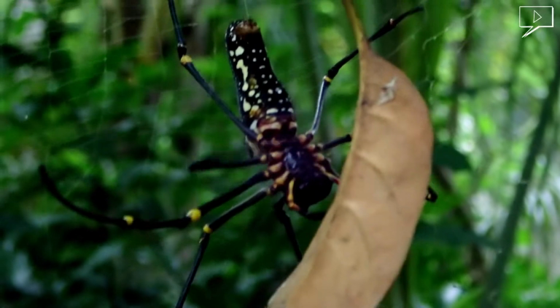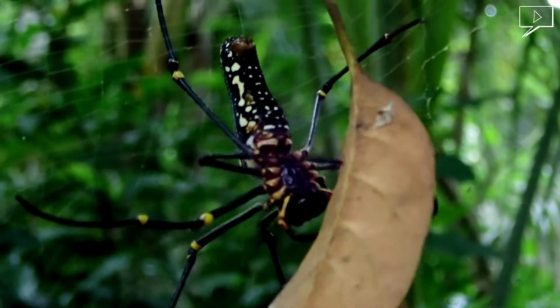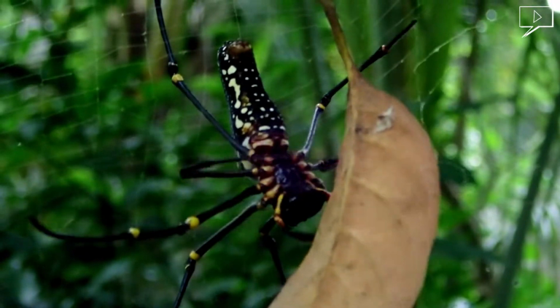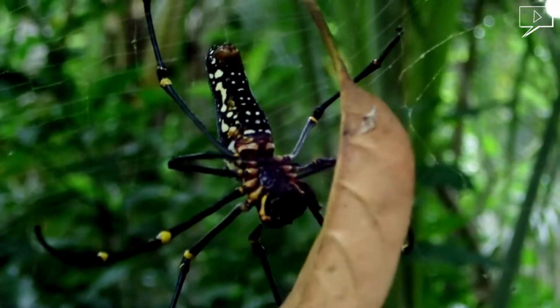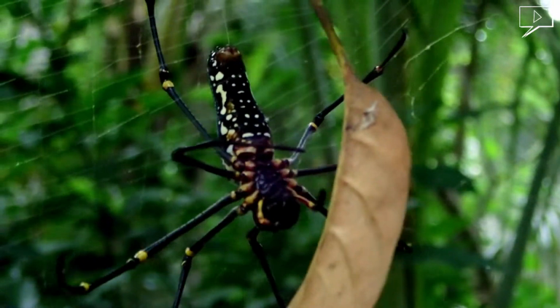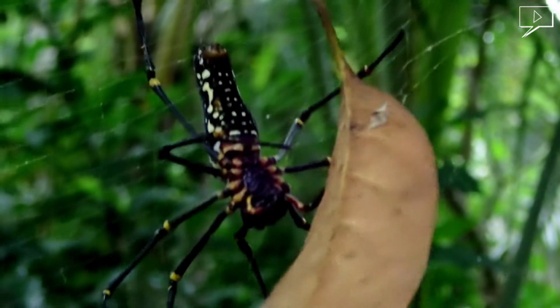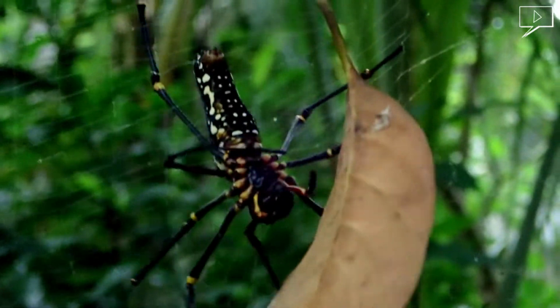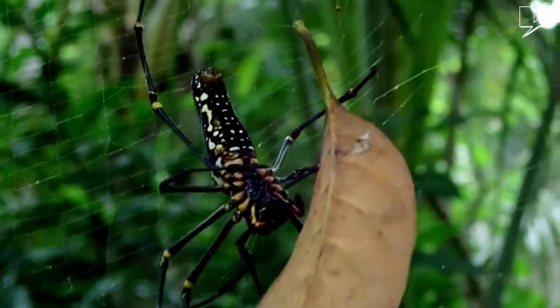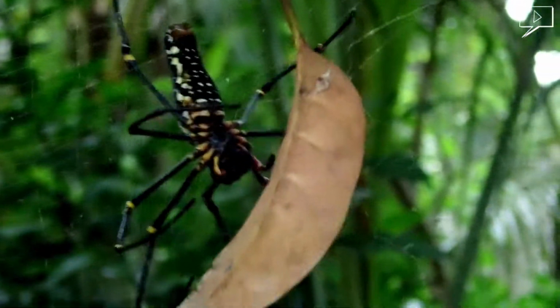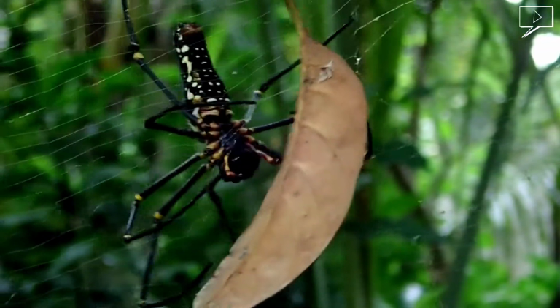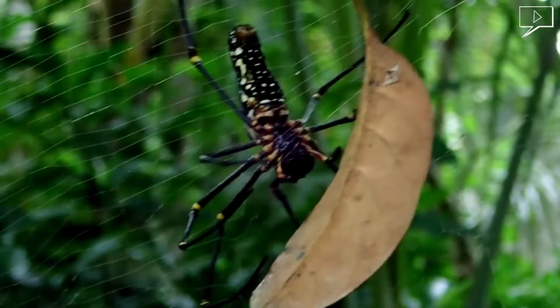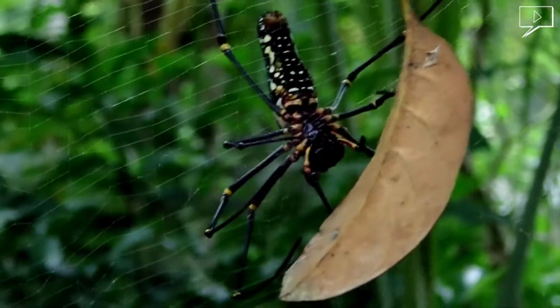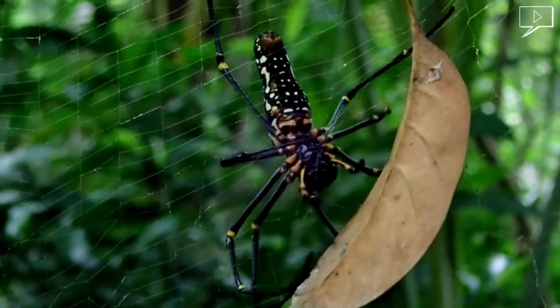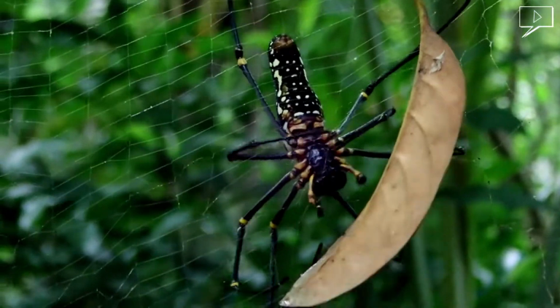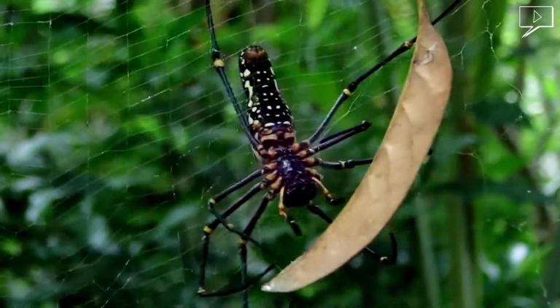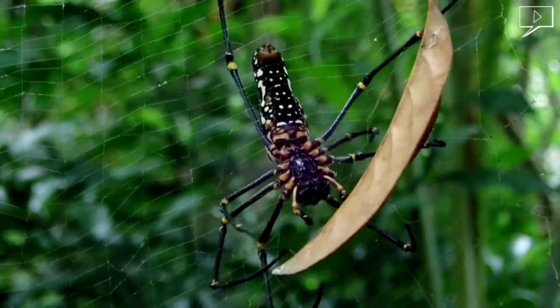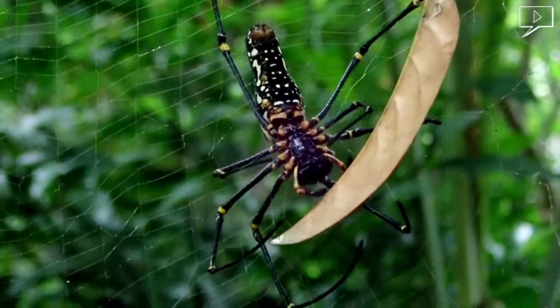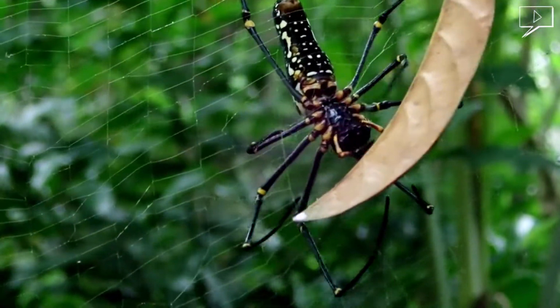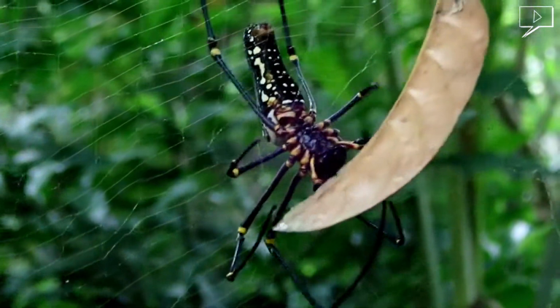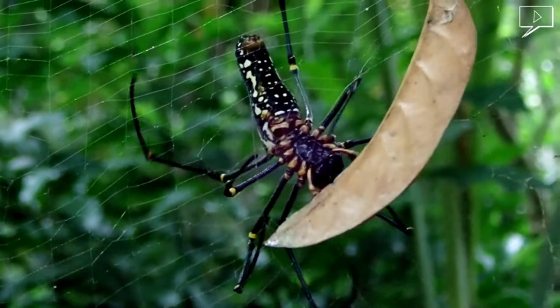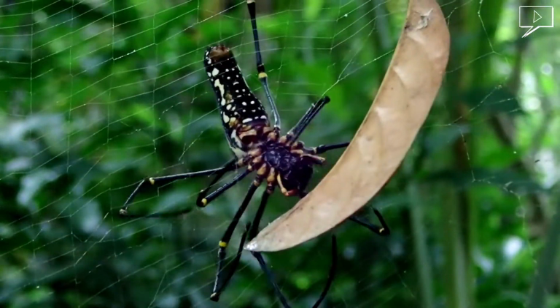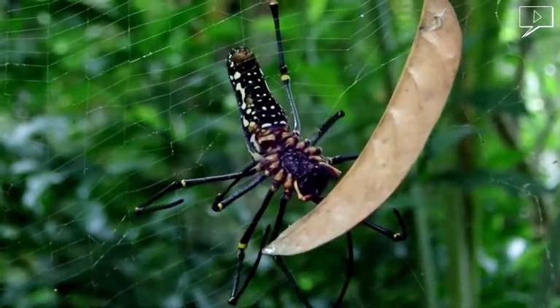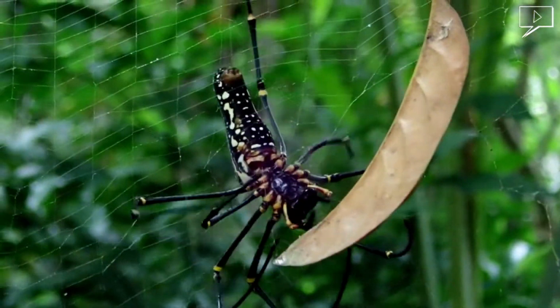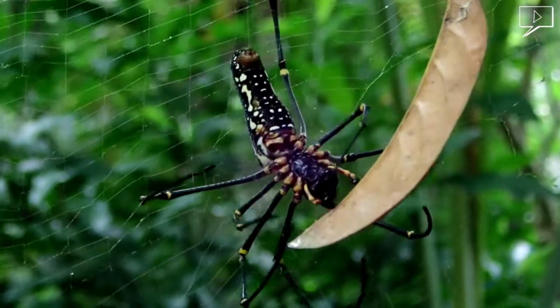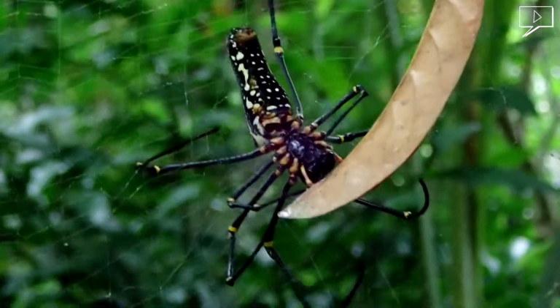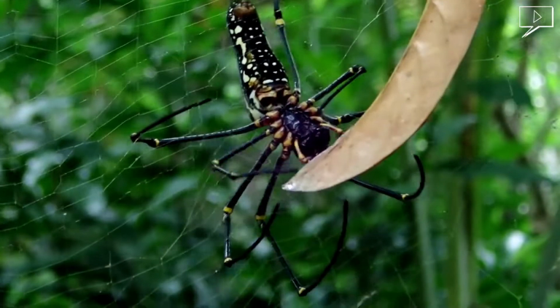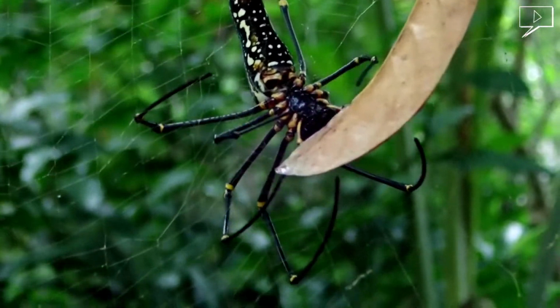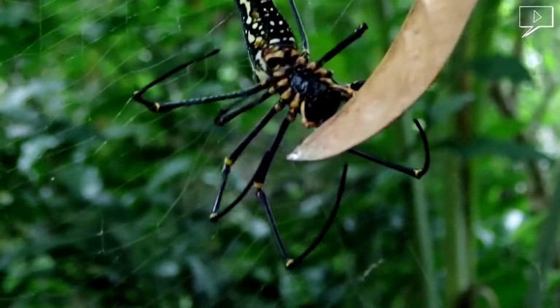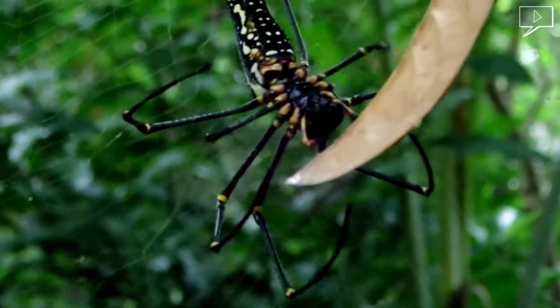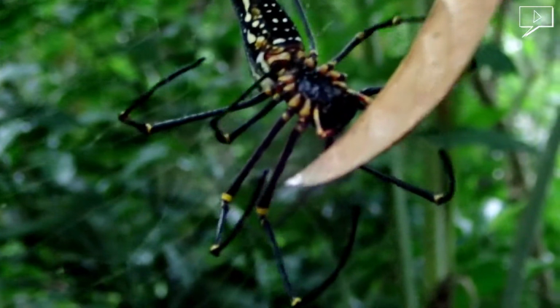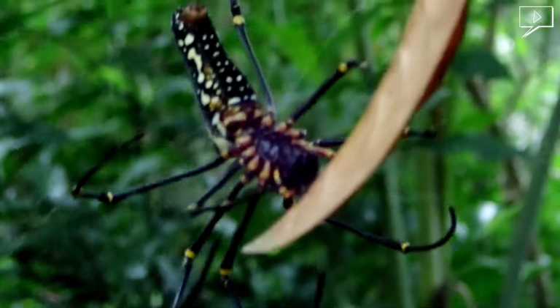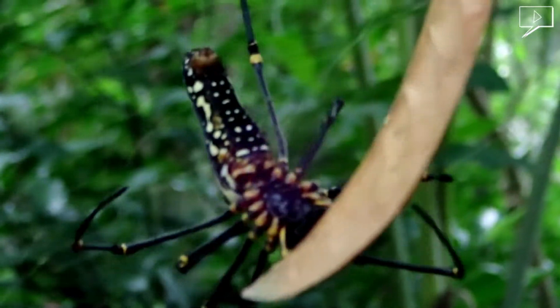When the web gets damaged, they quickly repair it. They also remove any debris caught. If the damage is critical, they will consume the web and construct a new web in another nearby location.